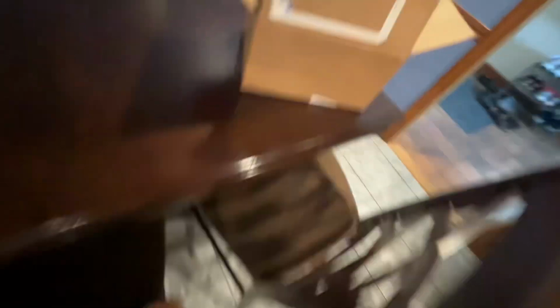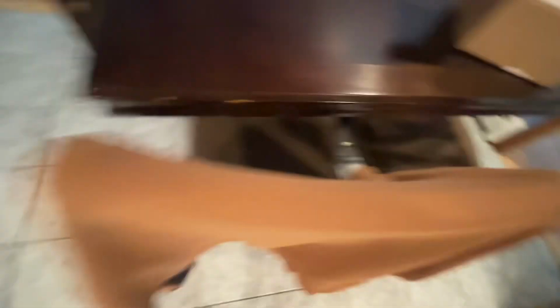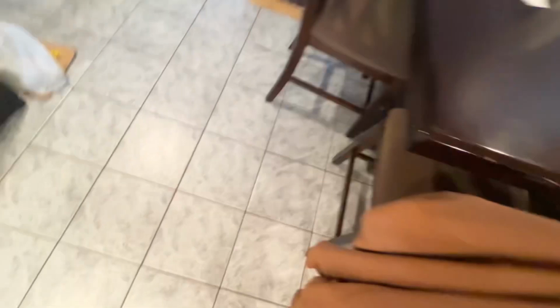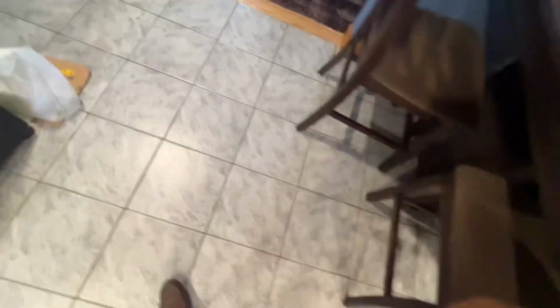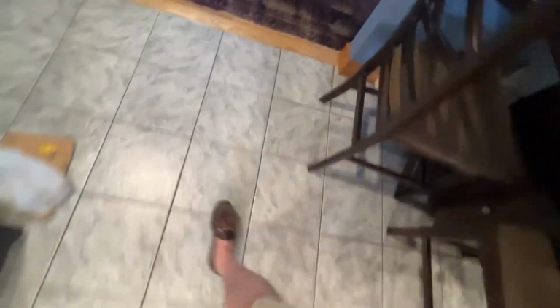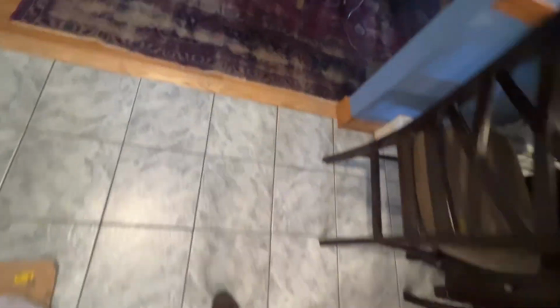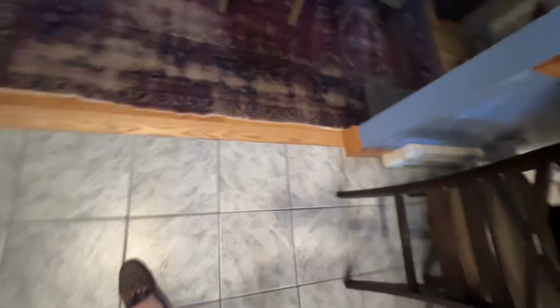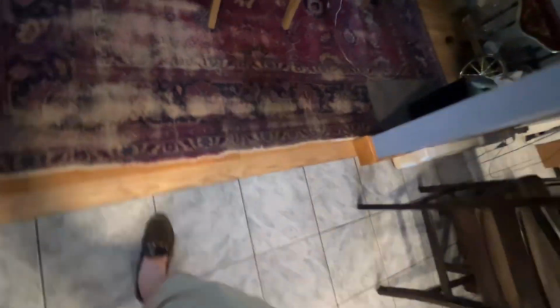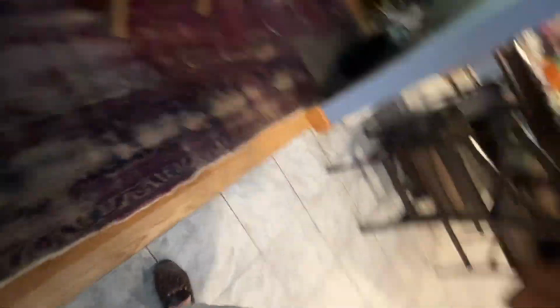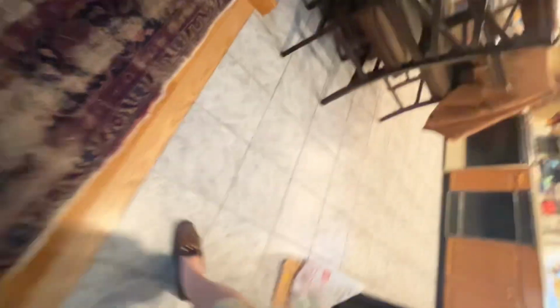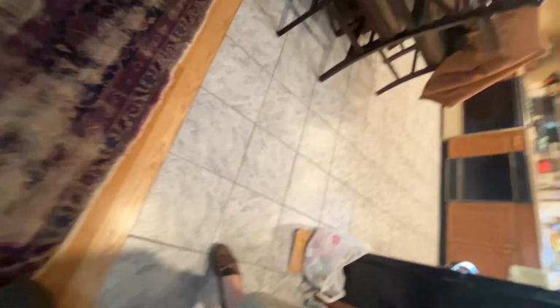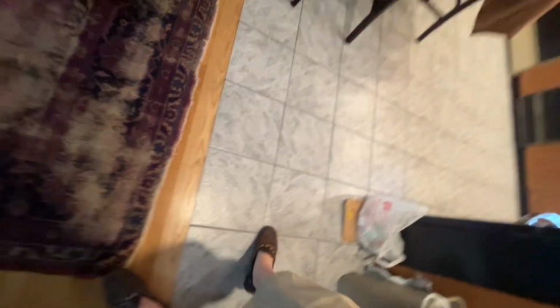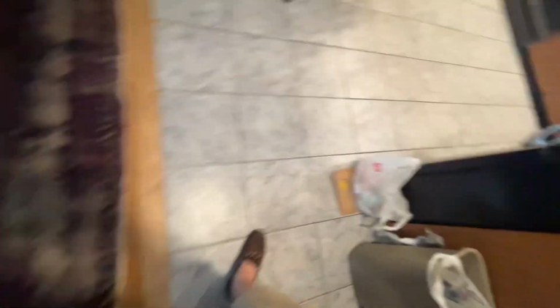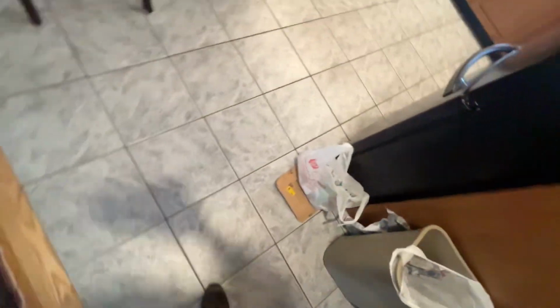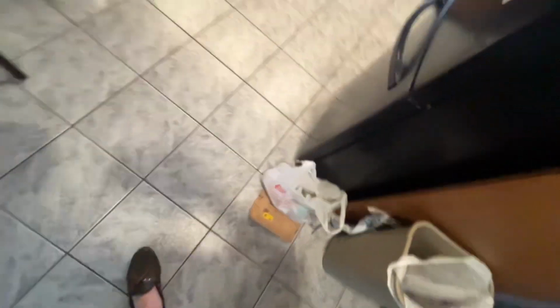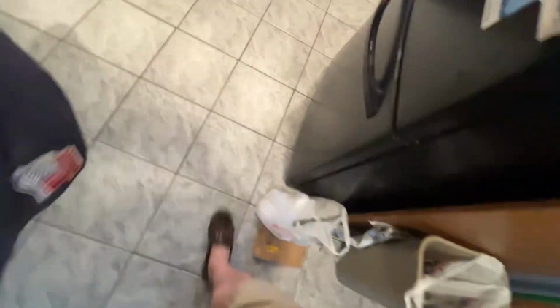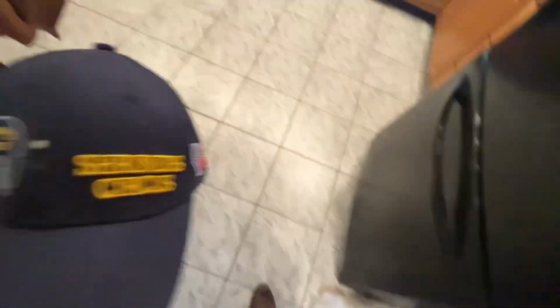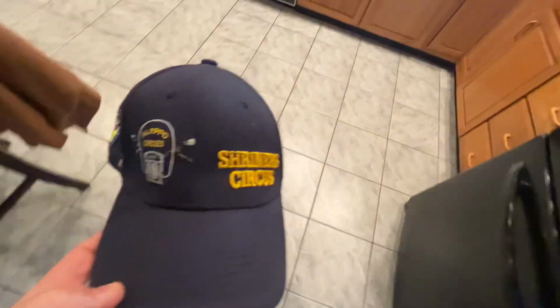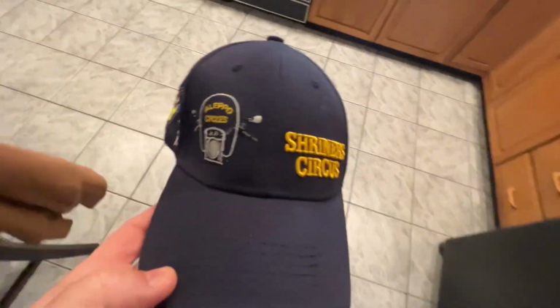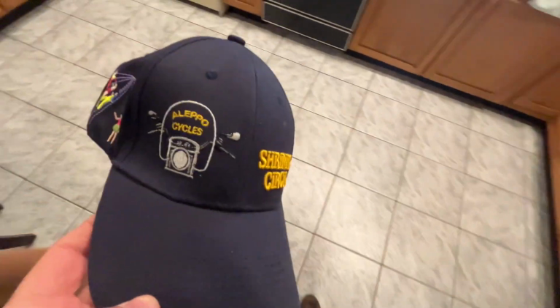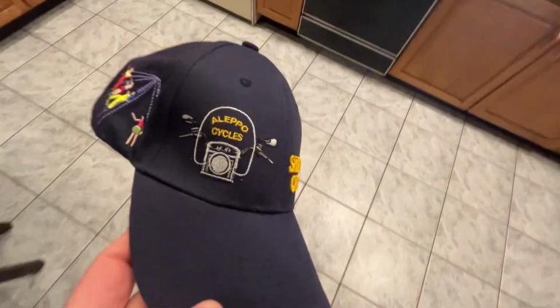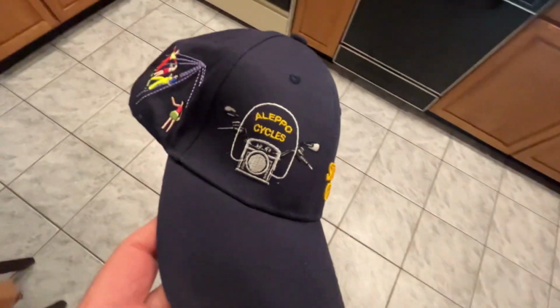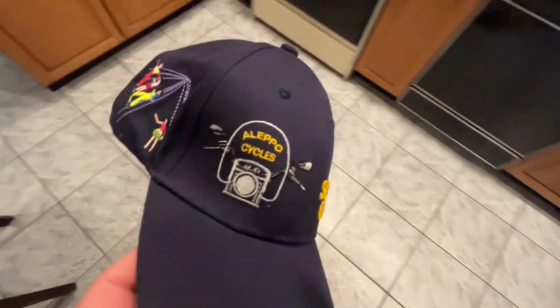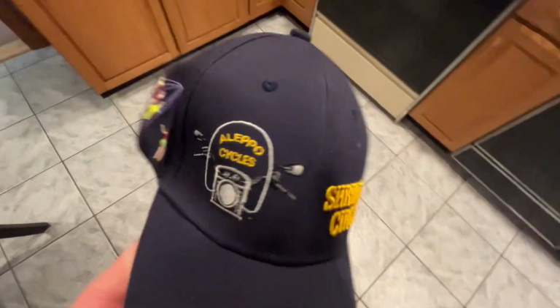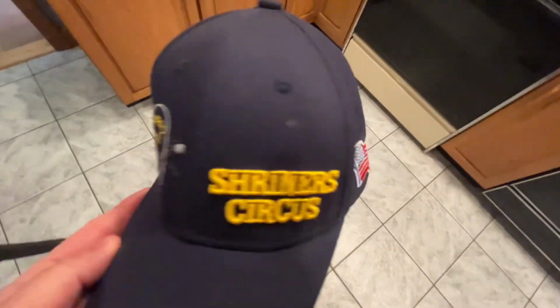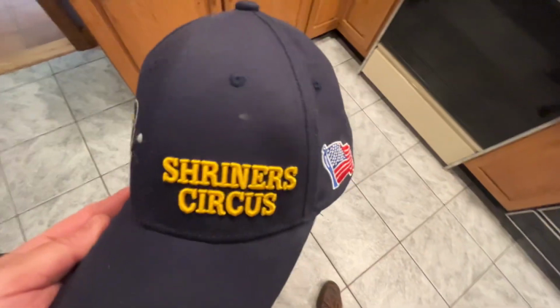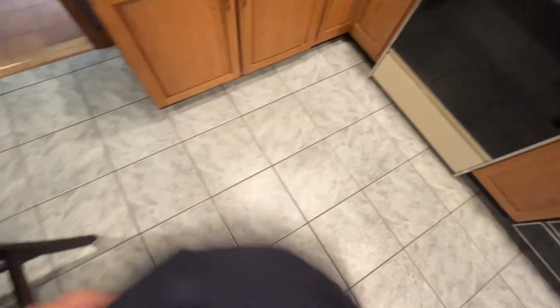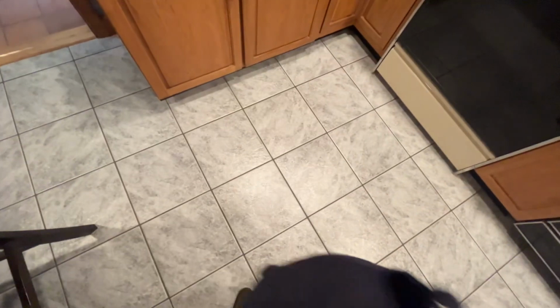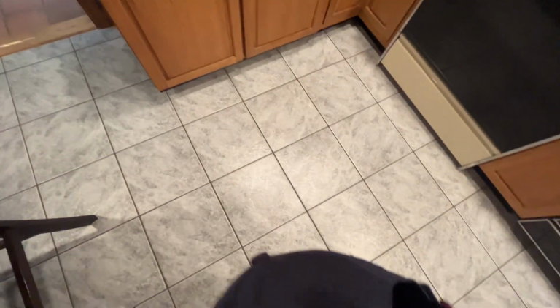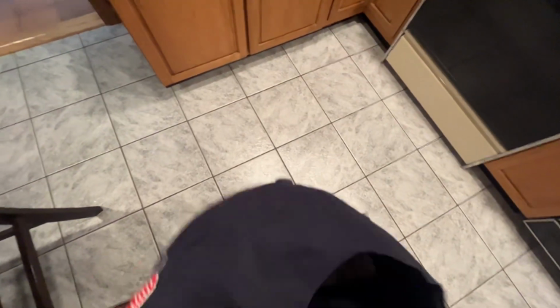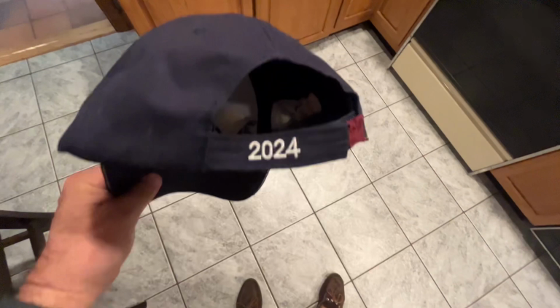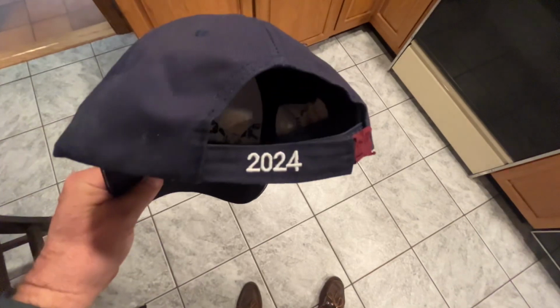Here's one we just did a little while ago. Here's hats we did for the Shriners Circus this year for 2024.